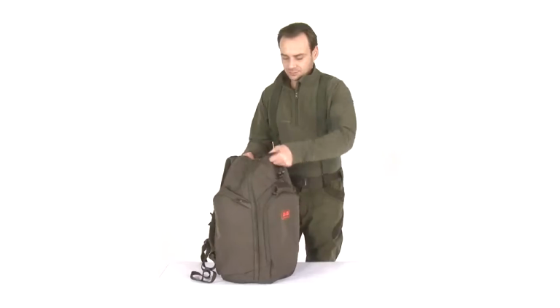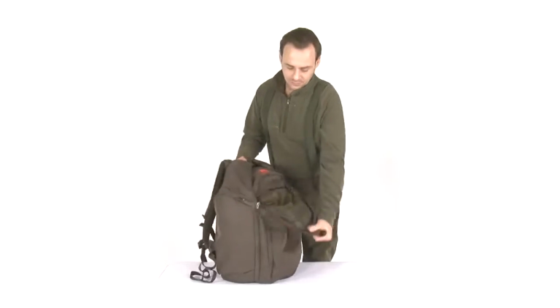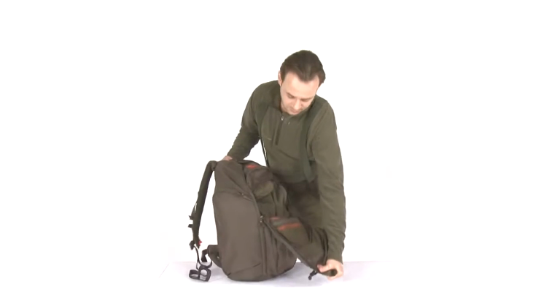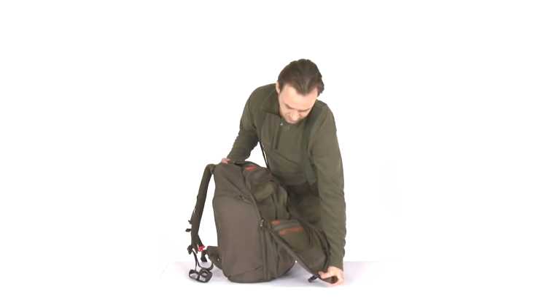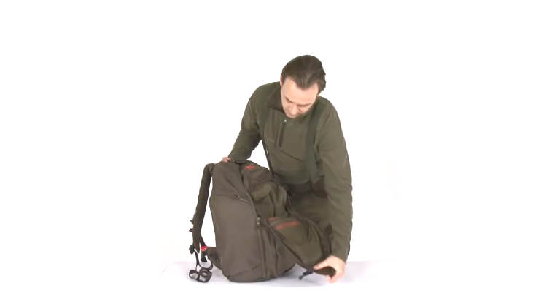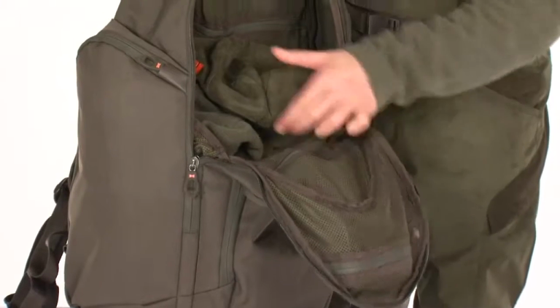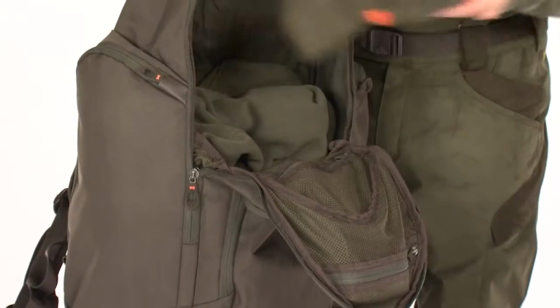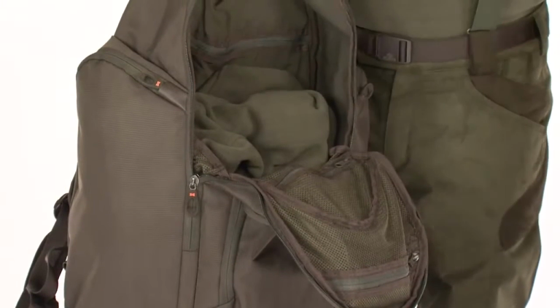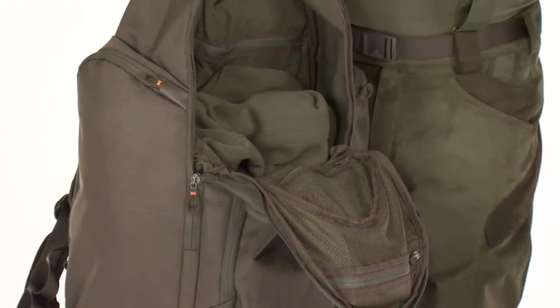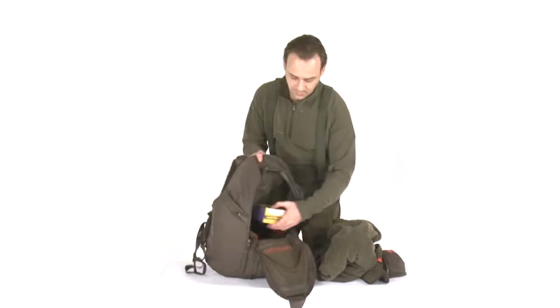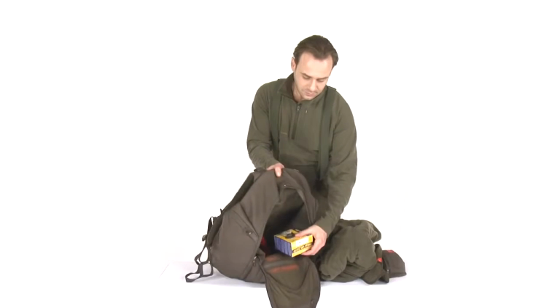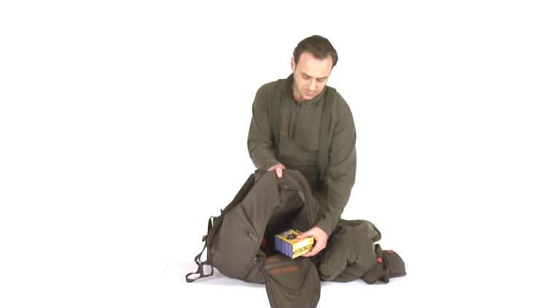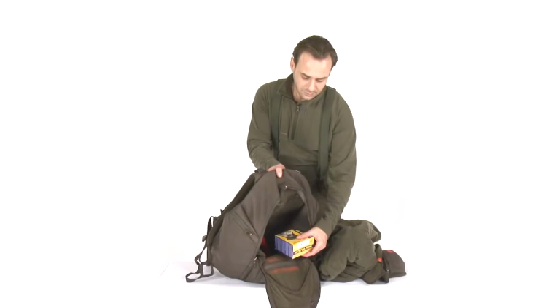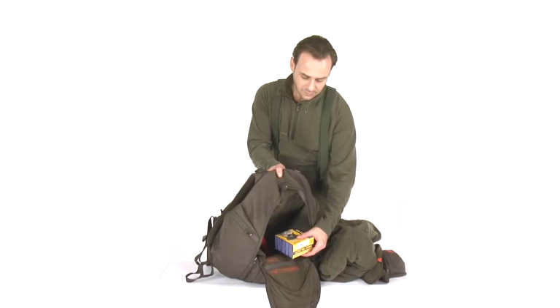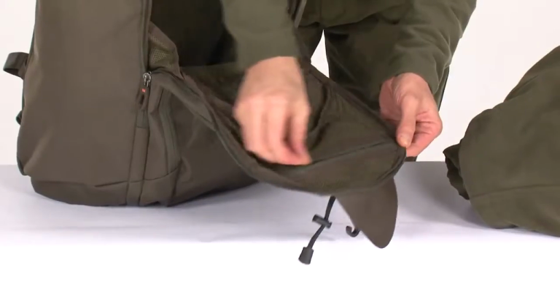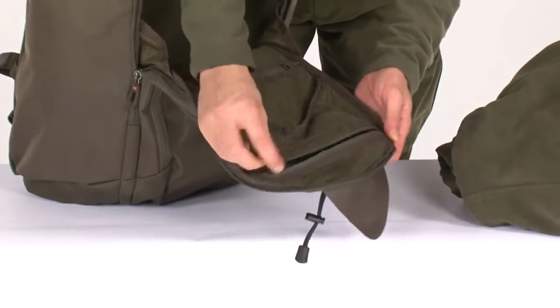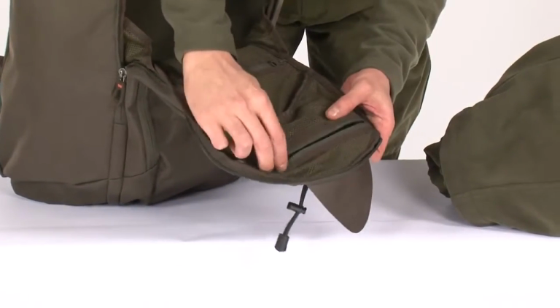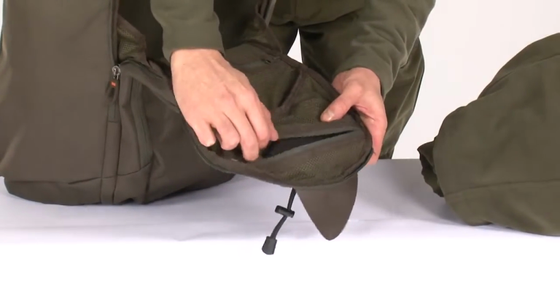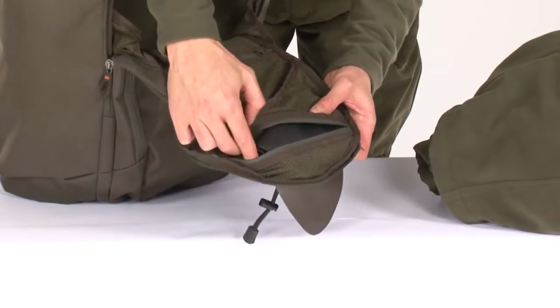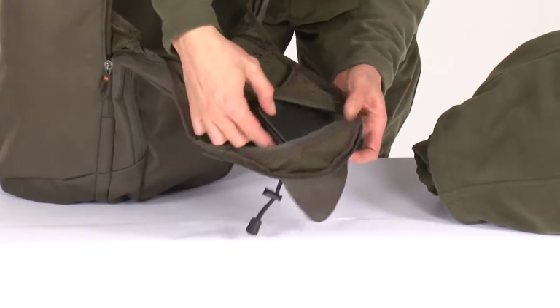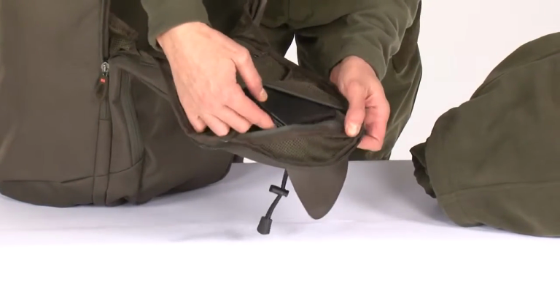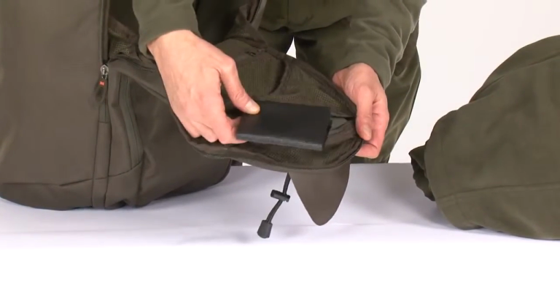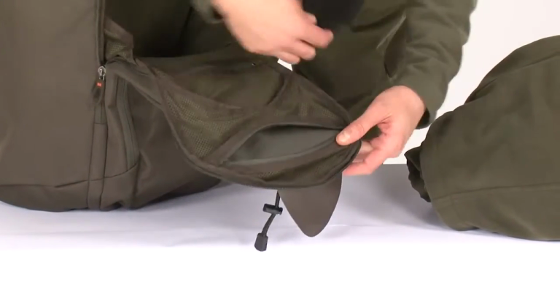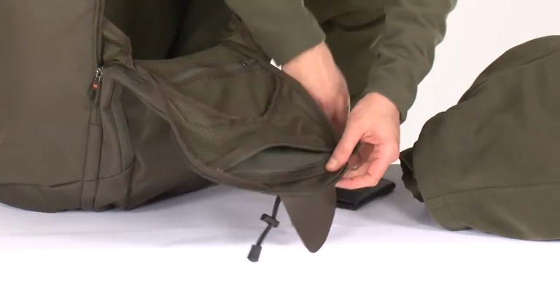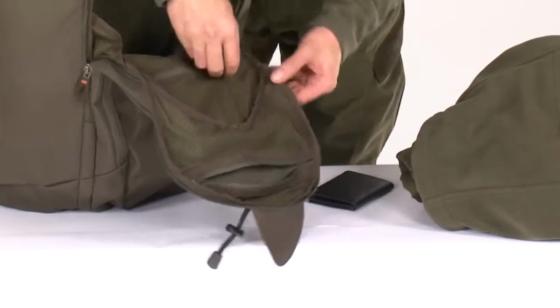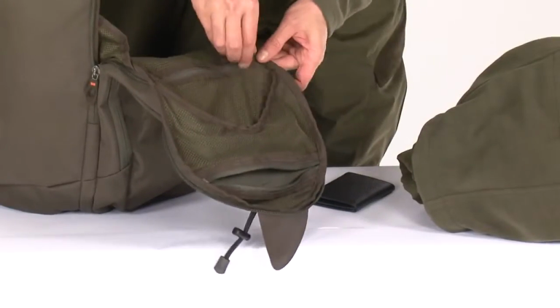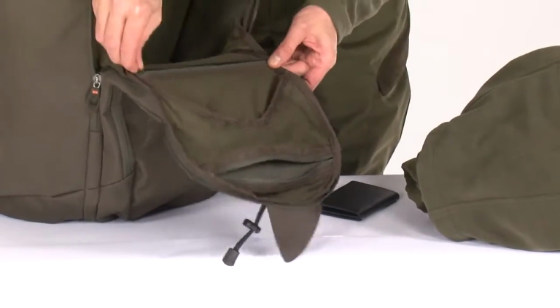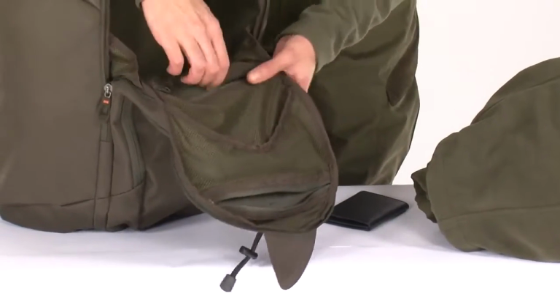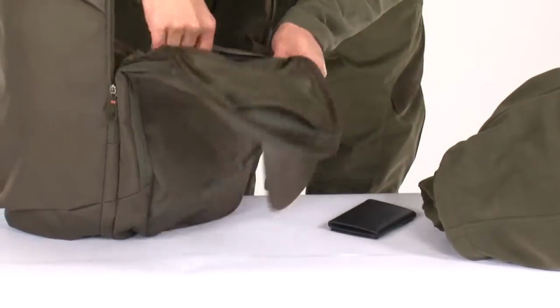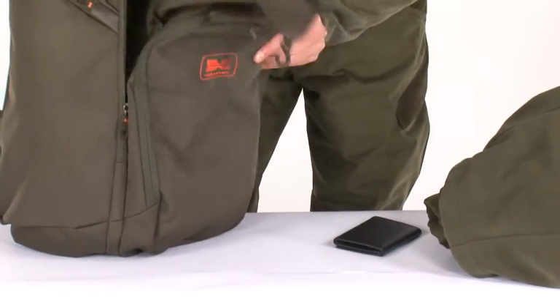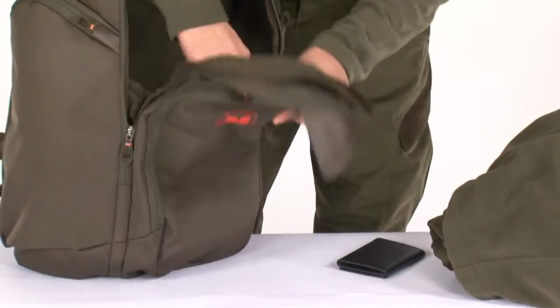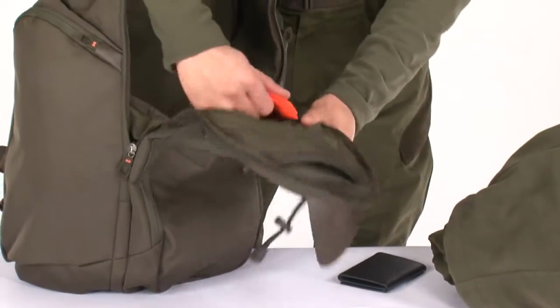The main compartment has quick access and offers huge space for storing food, clothing, and ammunition. The additional pocket is perfect for documents or small accessories. The mesh pocket is also a perfect place for small accessories, documents, valuables, or maps.